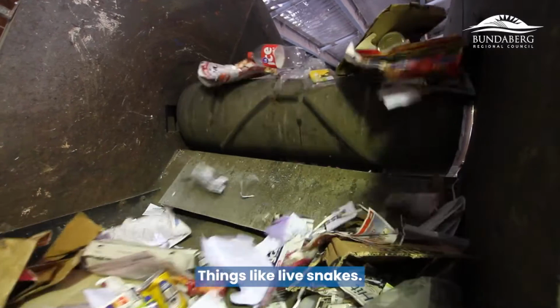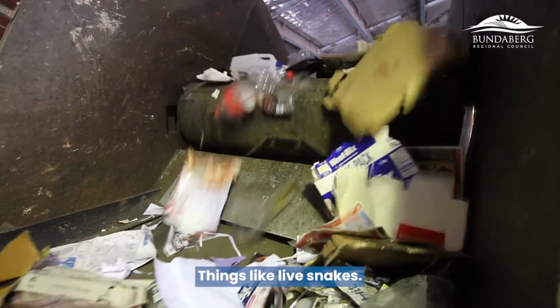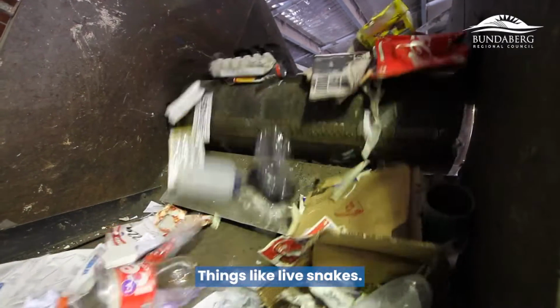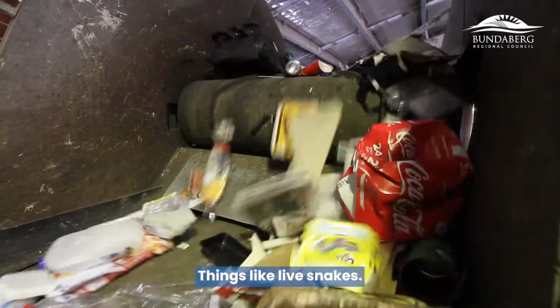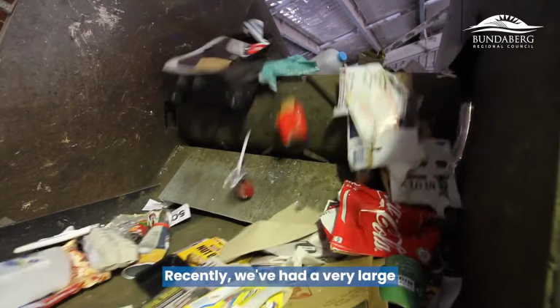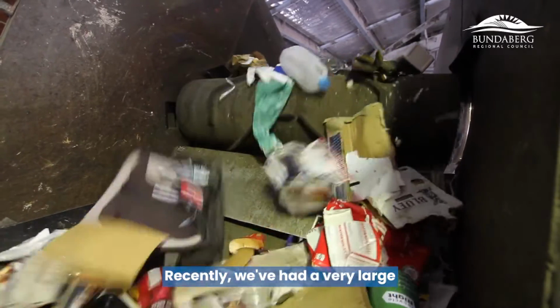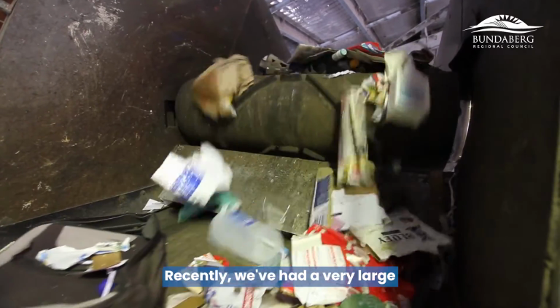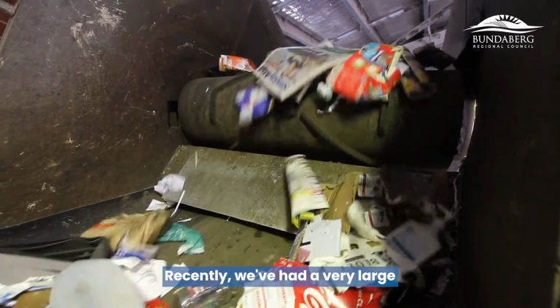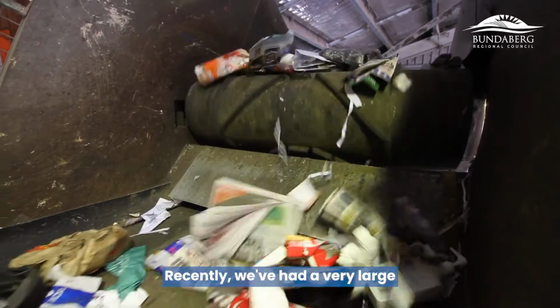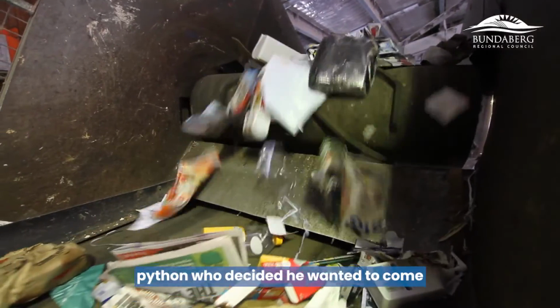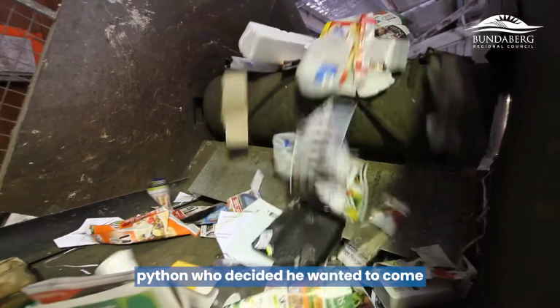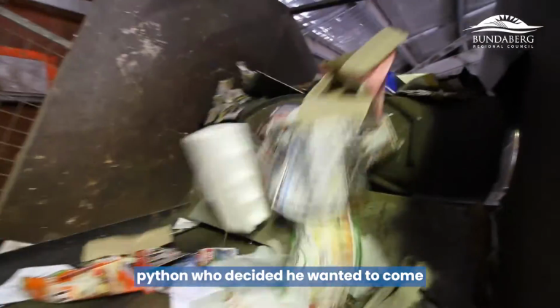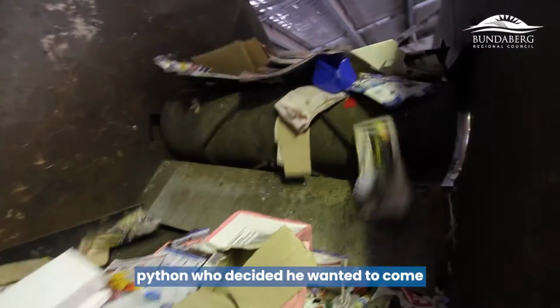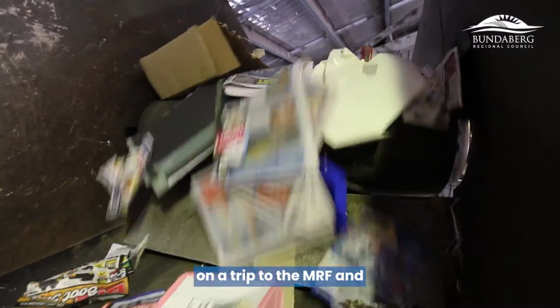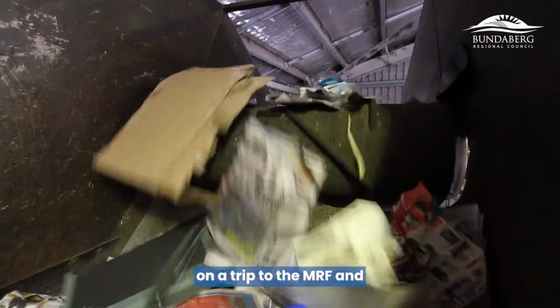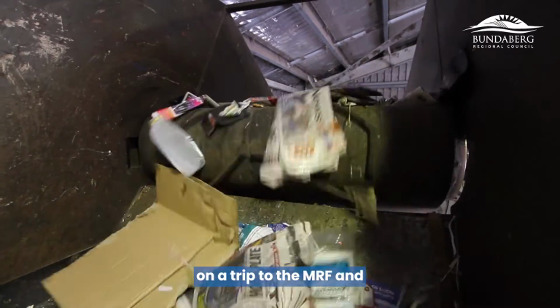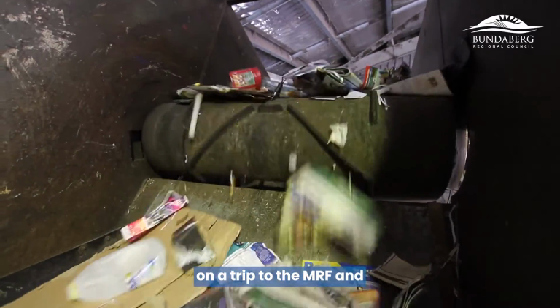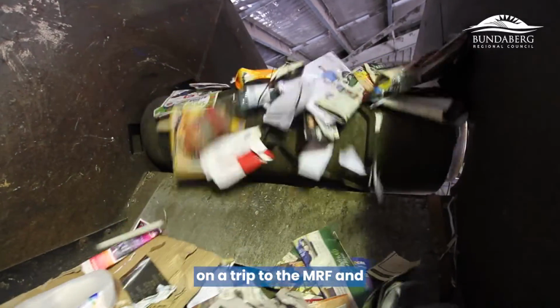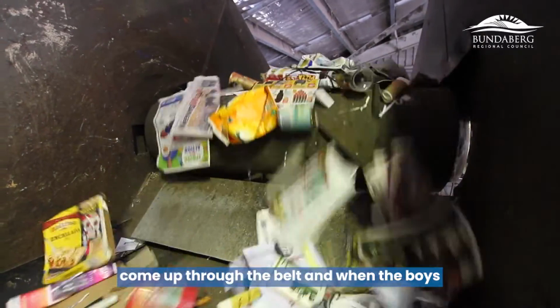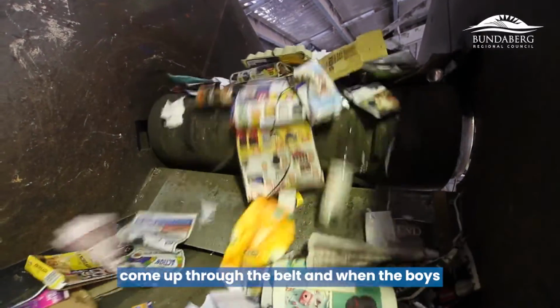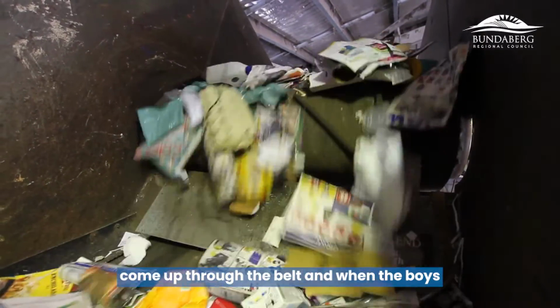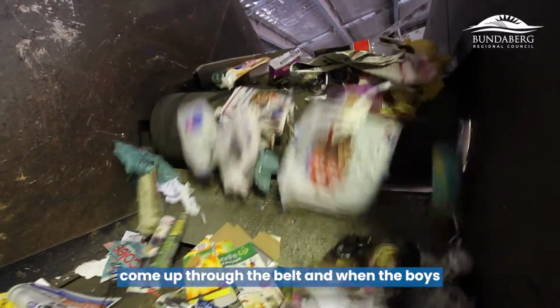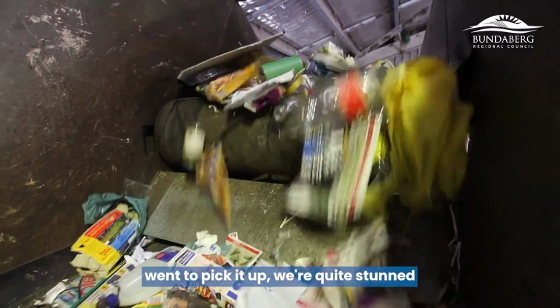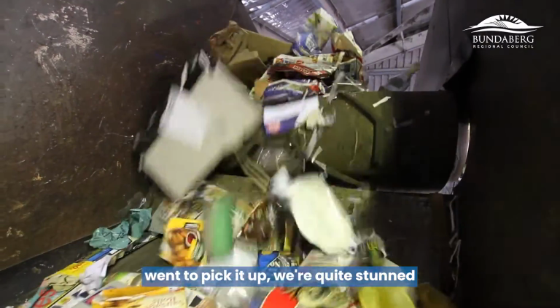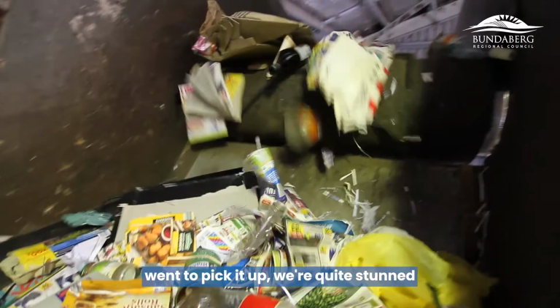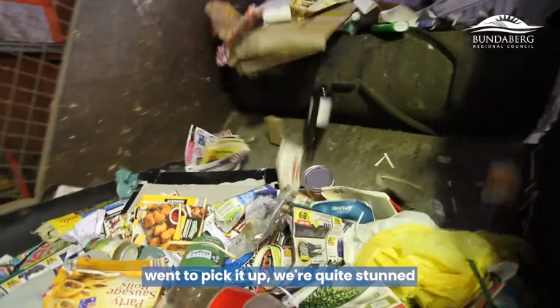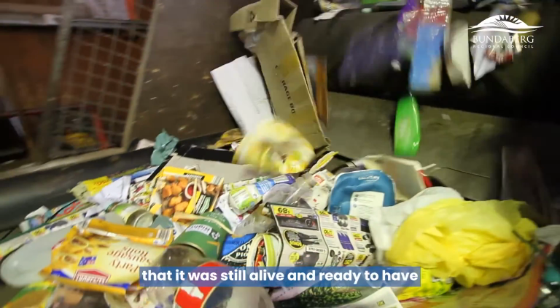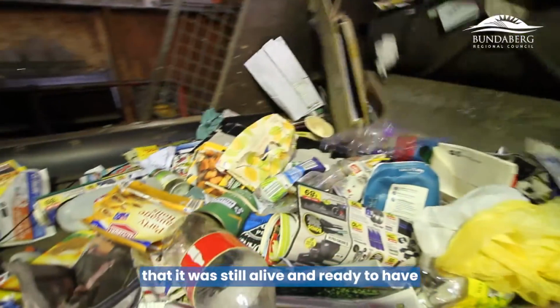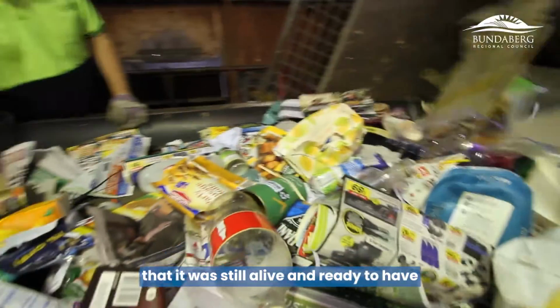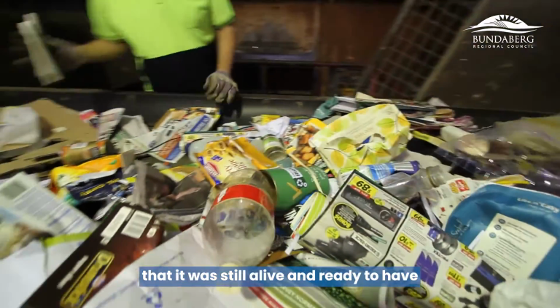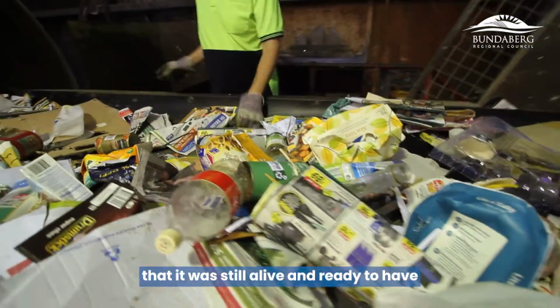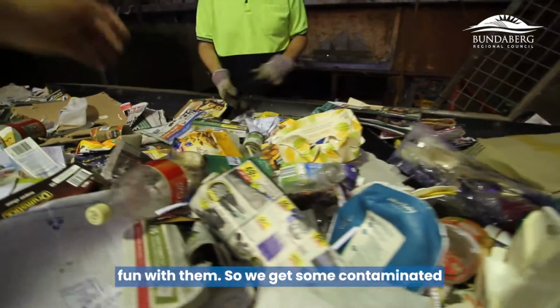We get some interesting things here at the material recovery facility — things like live snakes. Recently we had a very large python who decided to come on a trip to the MRF, came up through the belt, and when the staff went to pick it up they were quite stunned that it was still alive and ready to have fun with them.